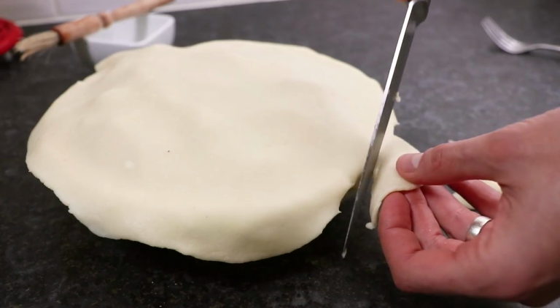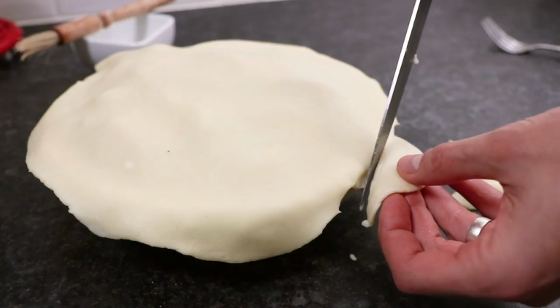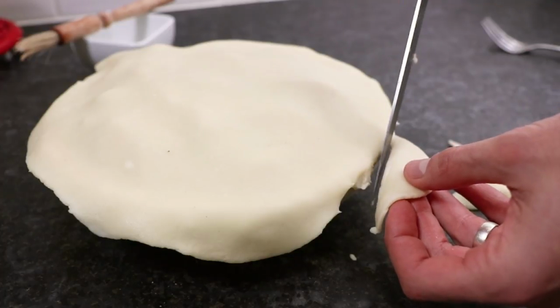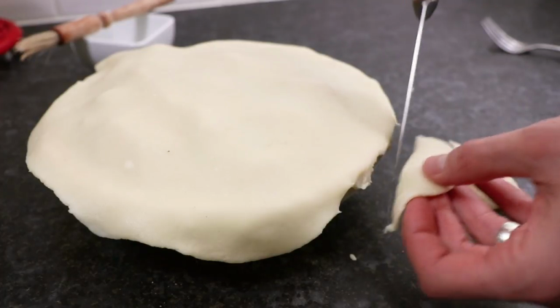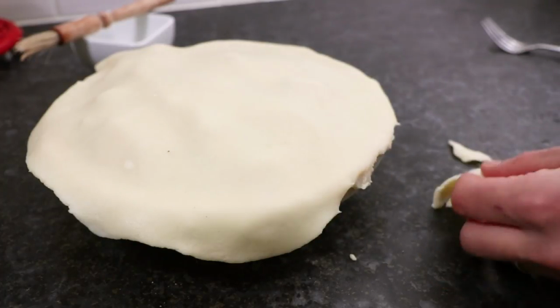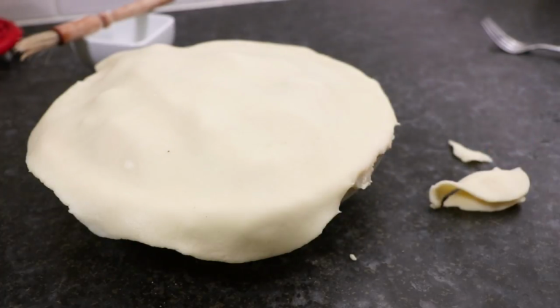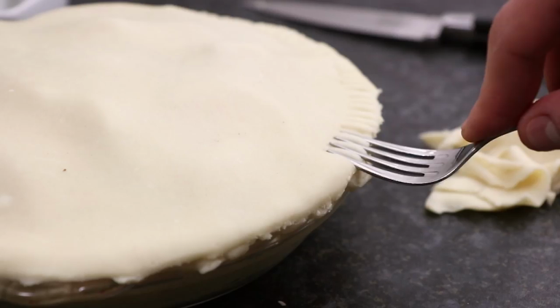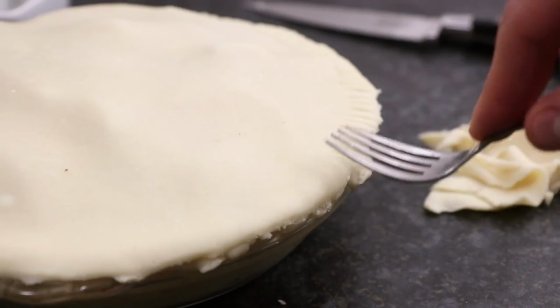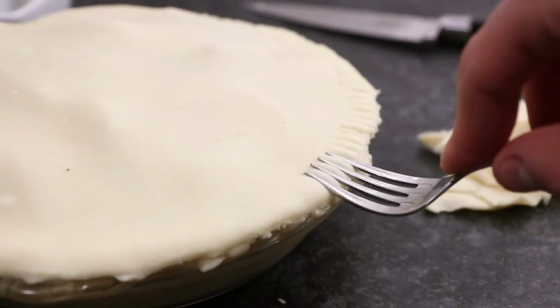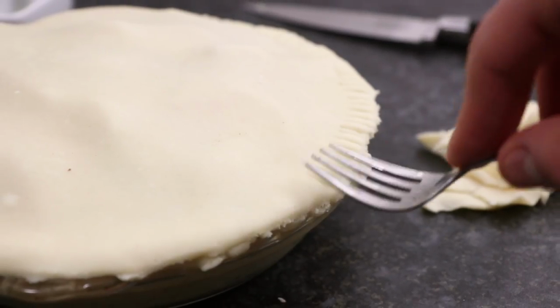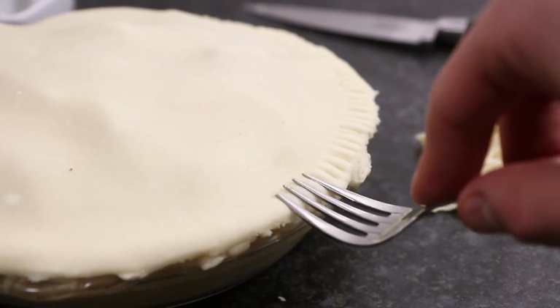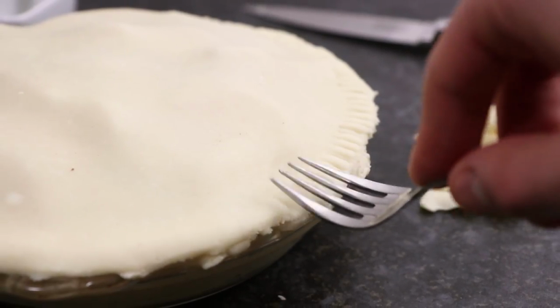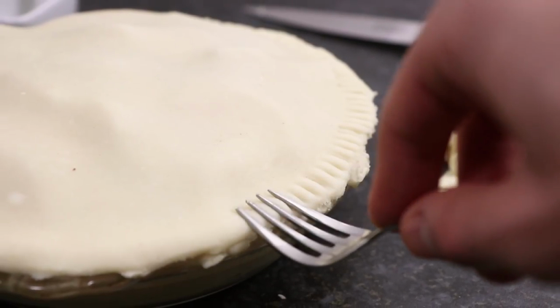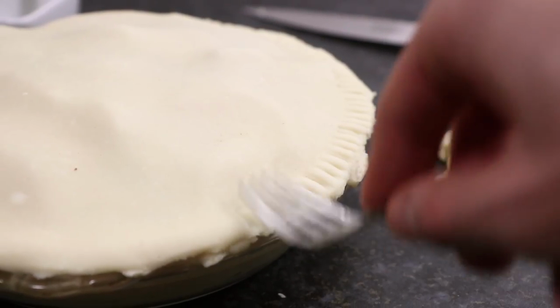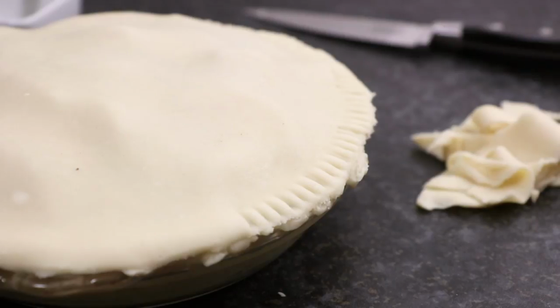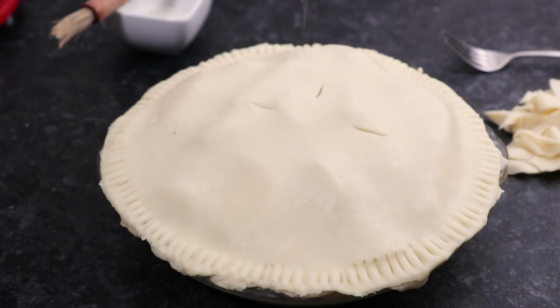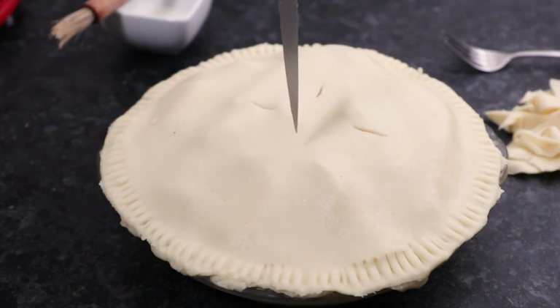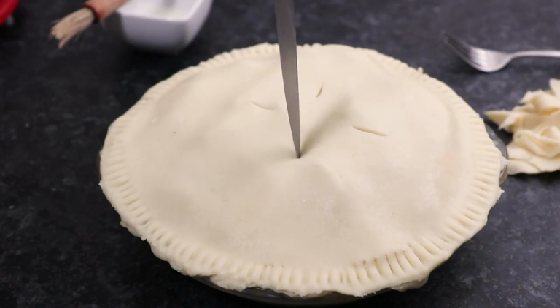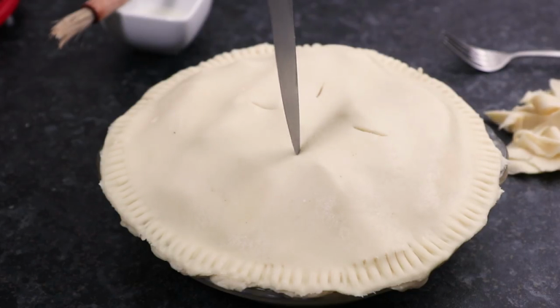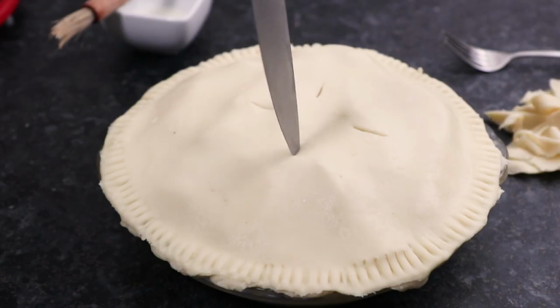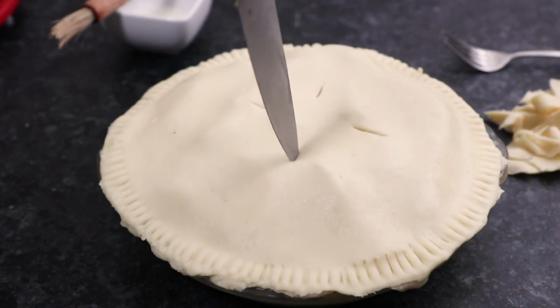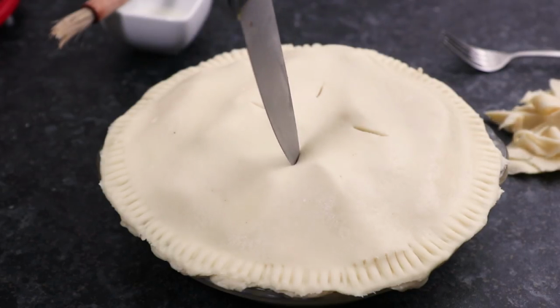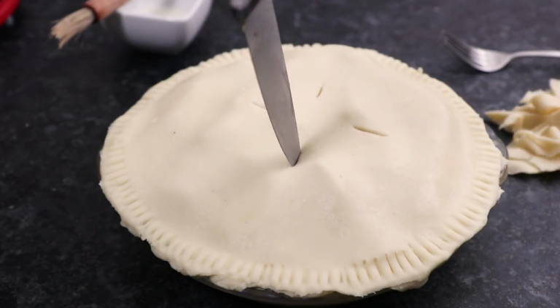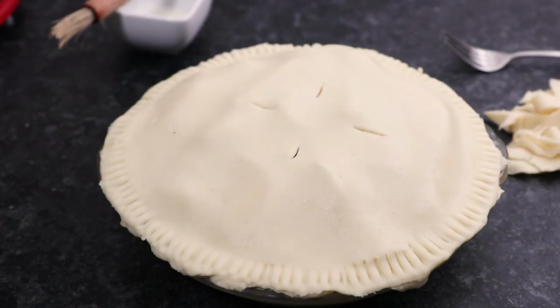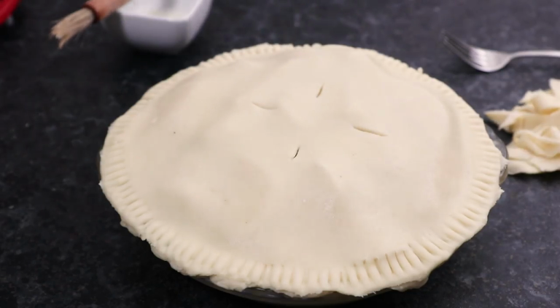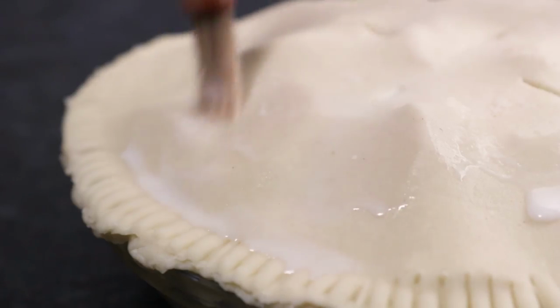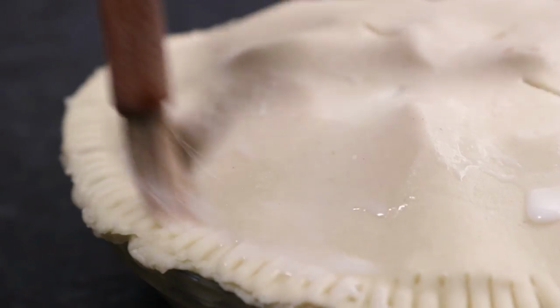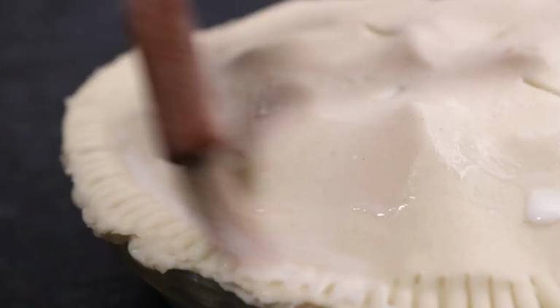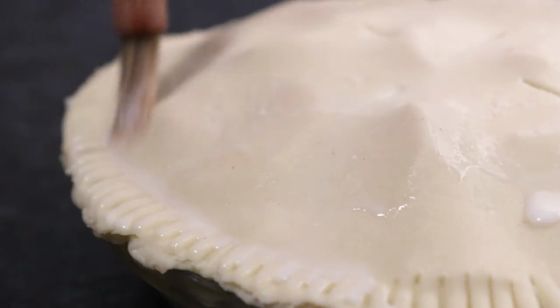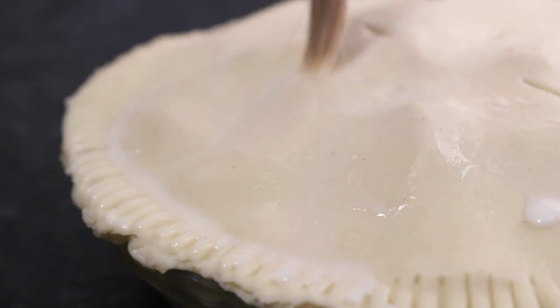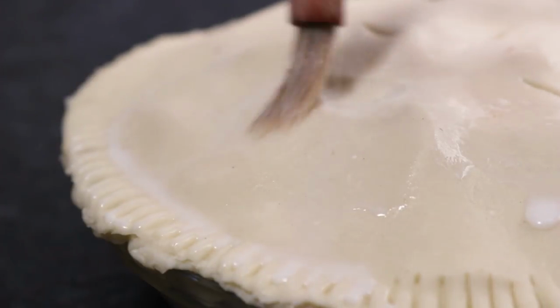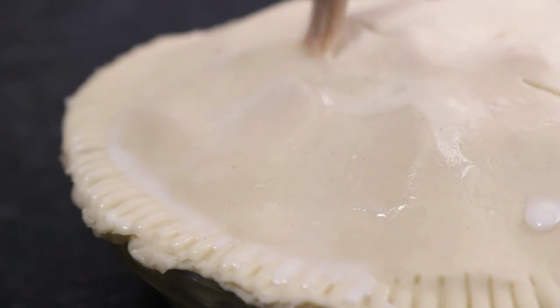Again trim off any excess, then run a fork around the edge of the pie to secure the two pieces of pastry together. Make a few small slits in the top of the pie, which will allow air to escape, then brush over some more milk.